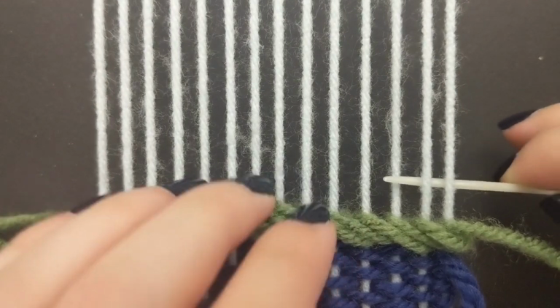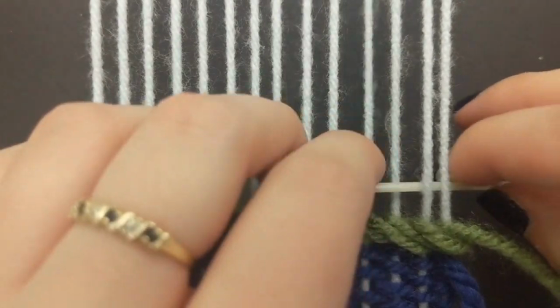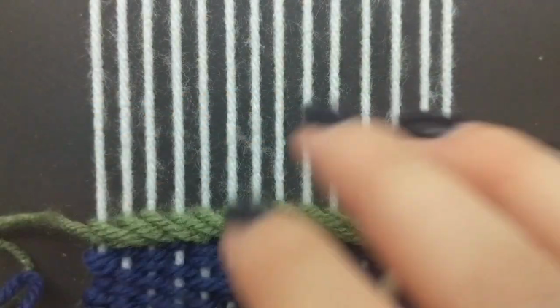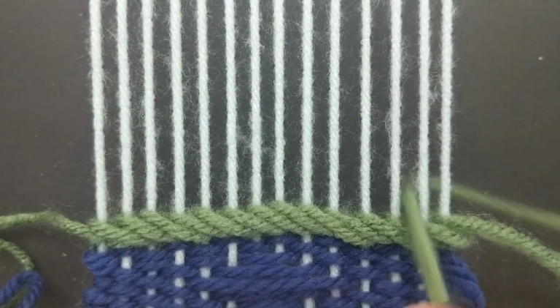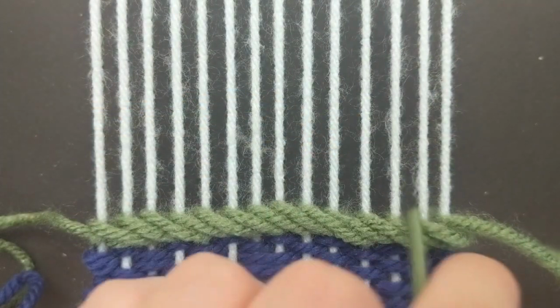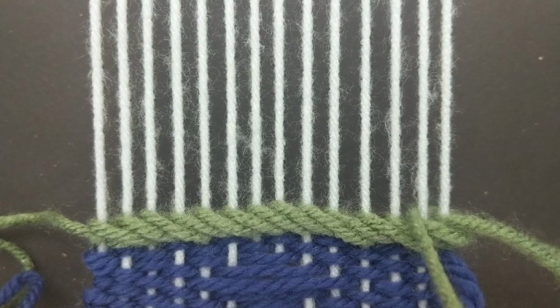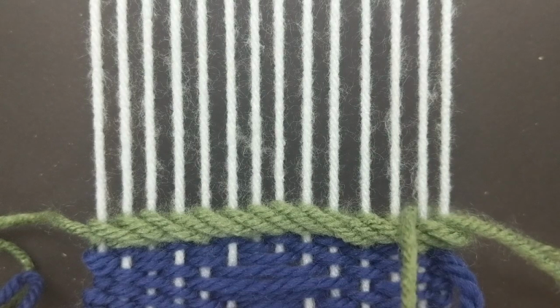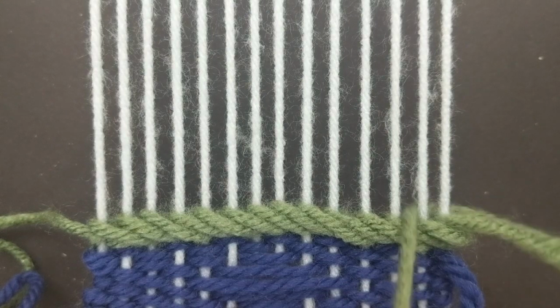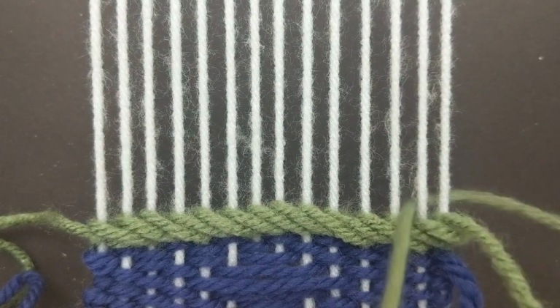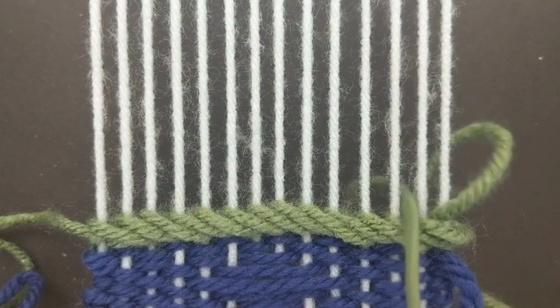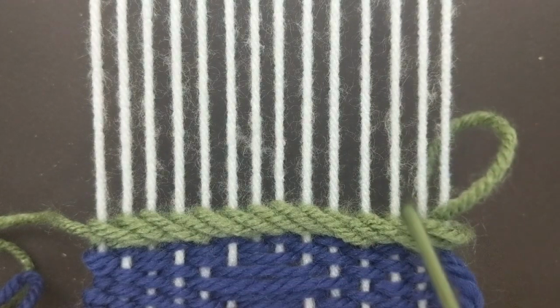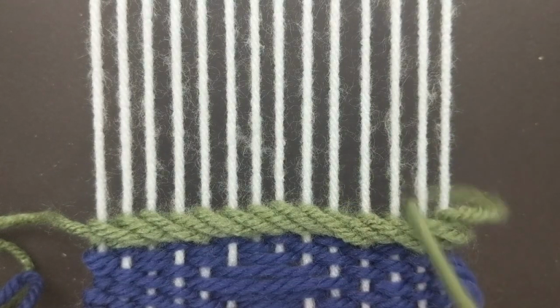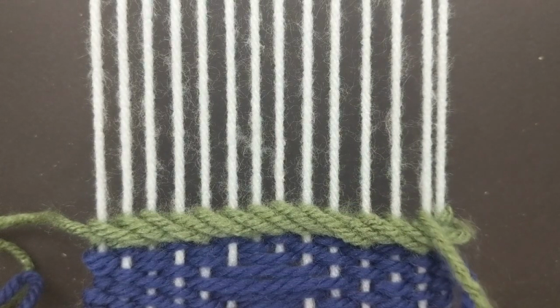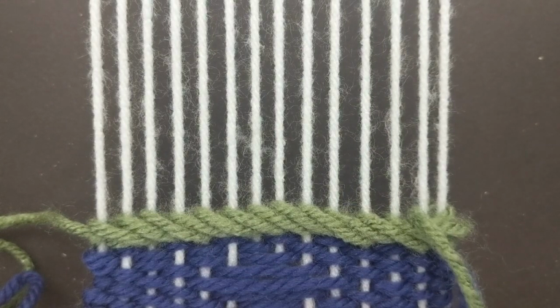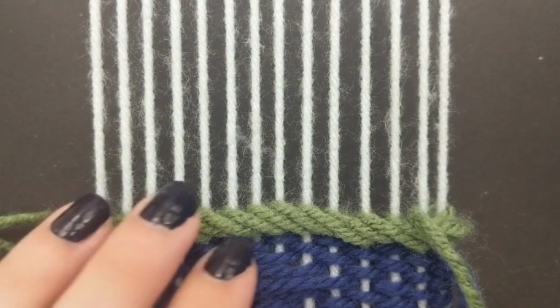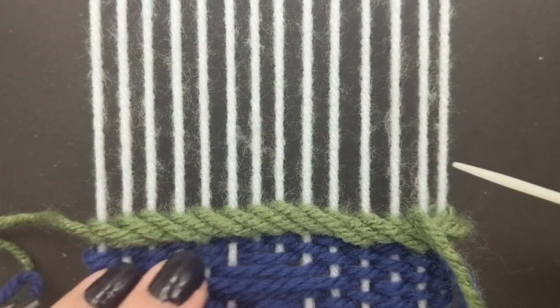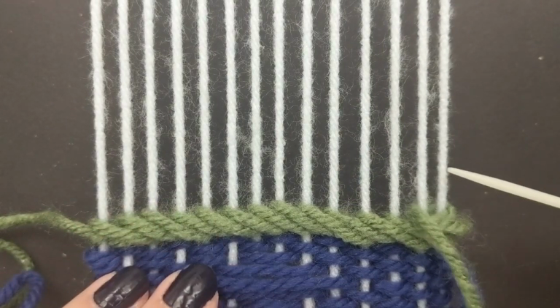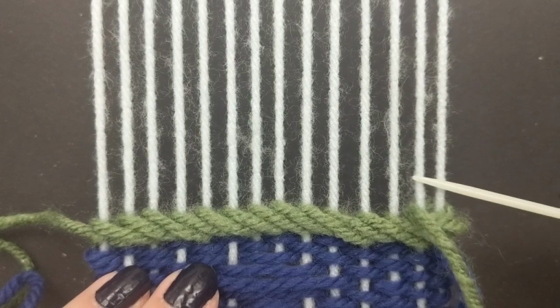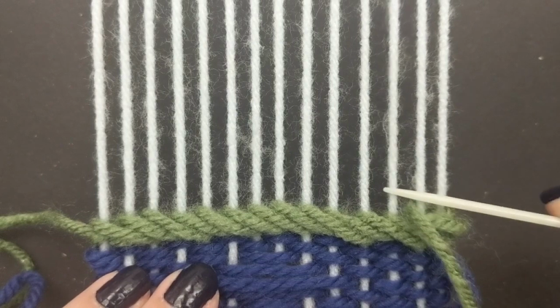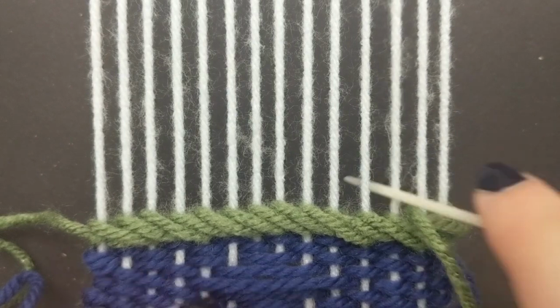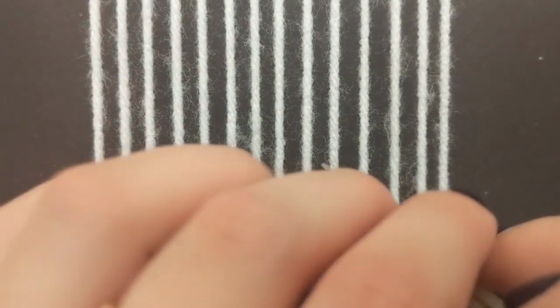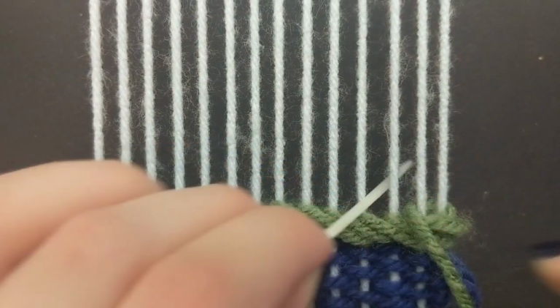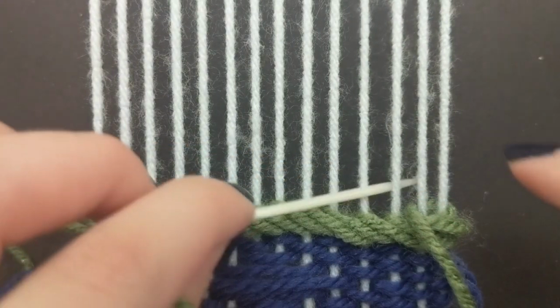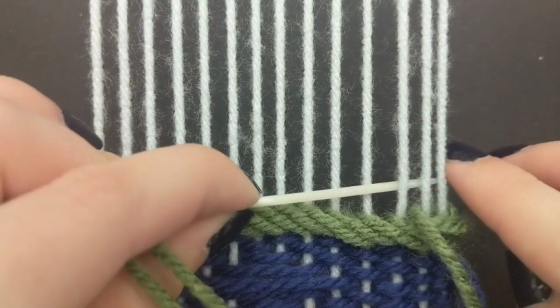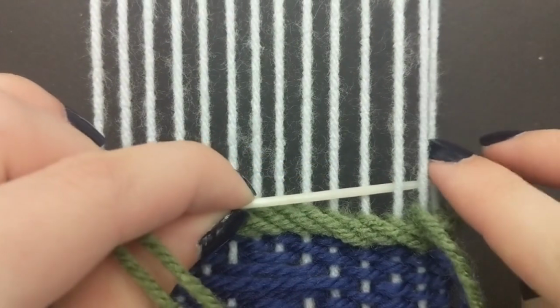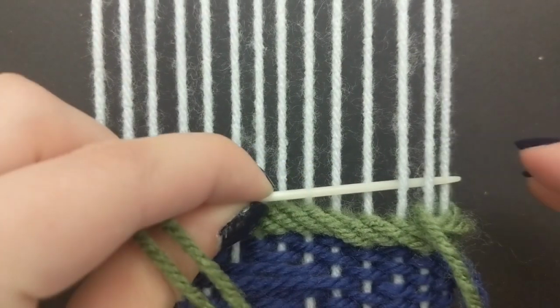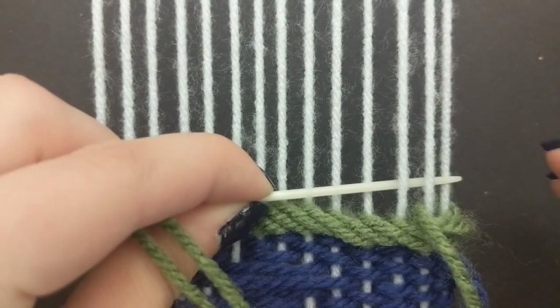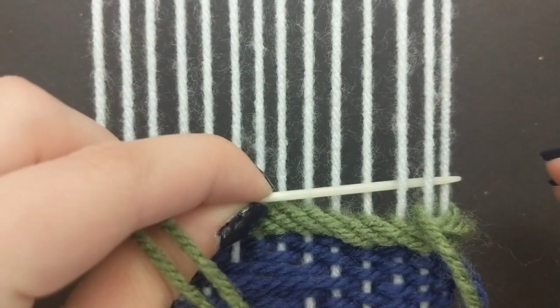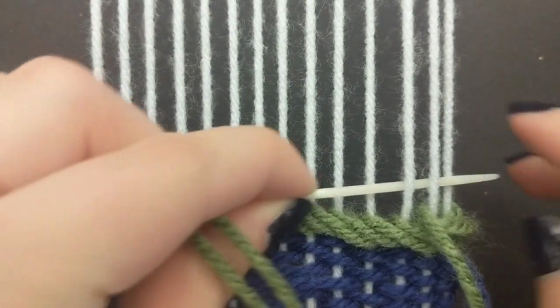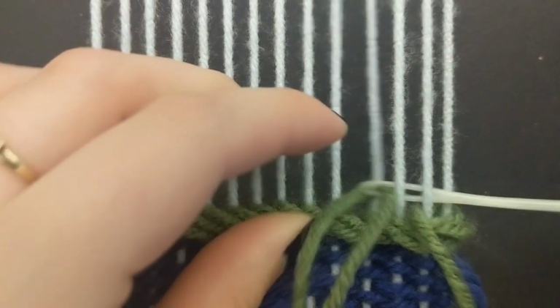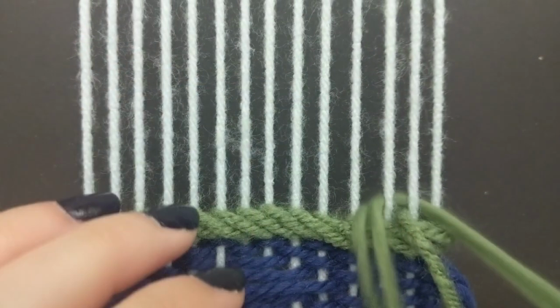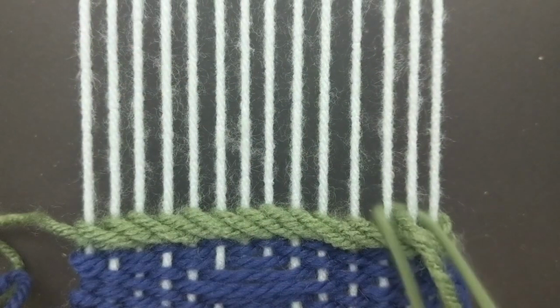You're going to go under the two strings going left, wrap it around those, and then count three over like we did before, and go under two back towards the right, the way you started.